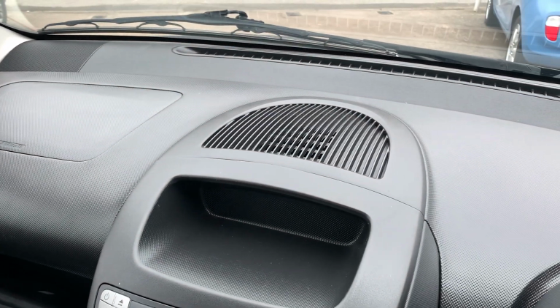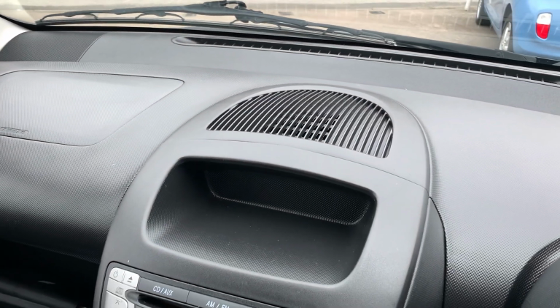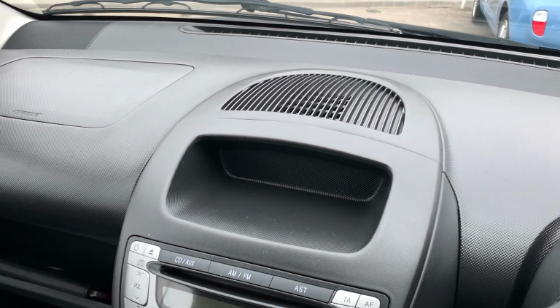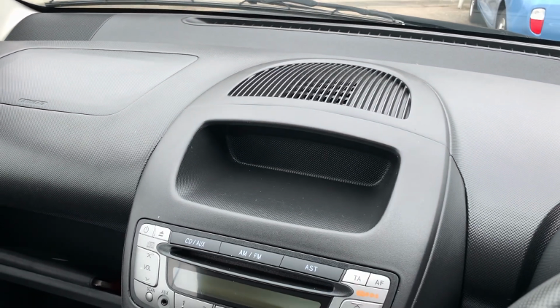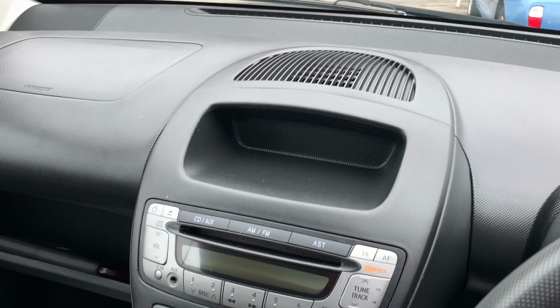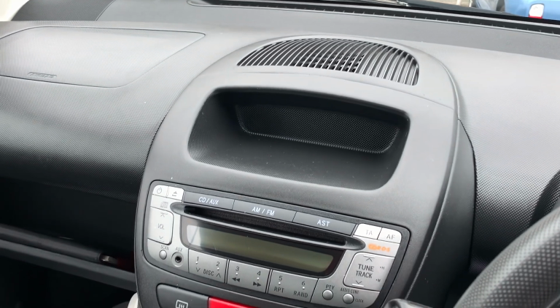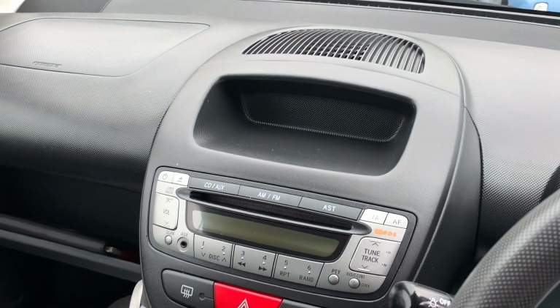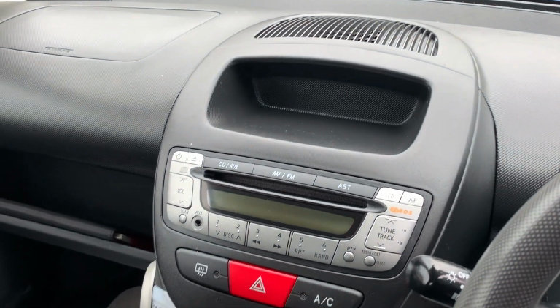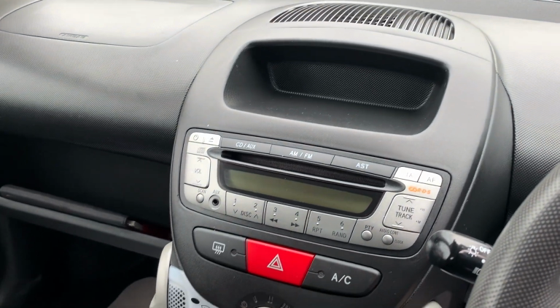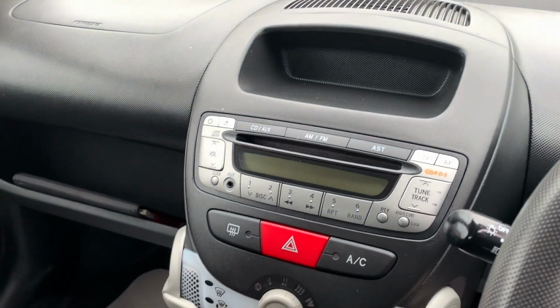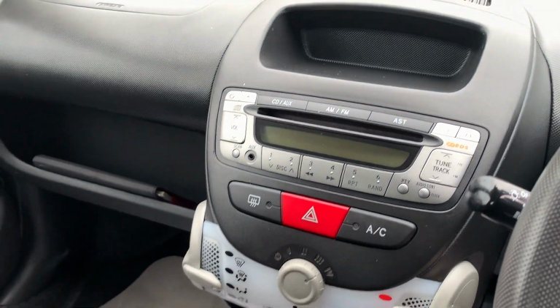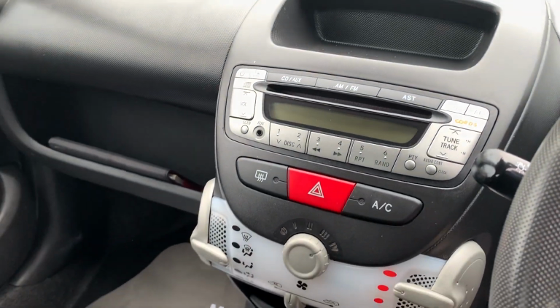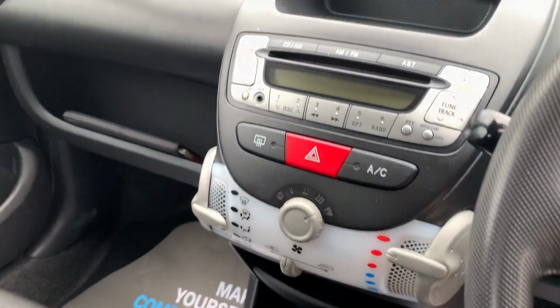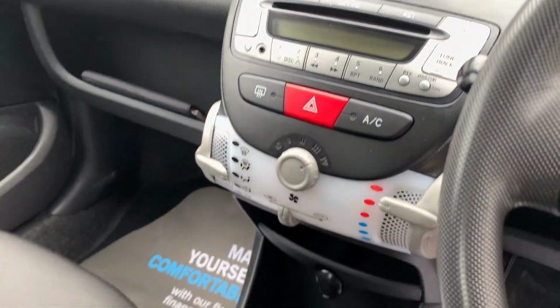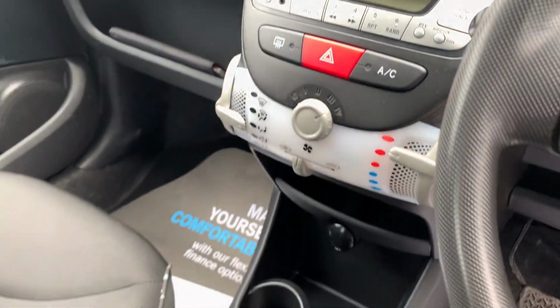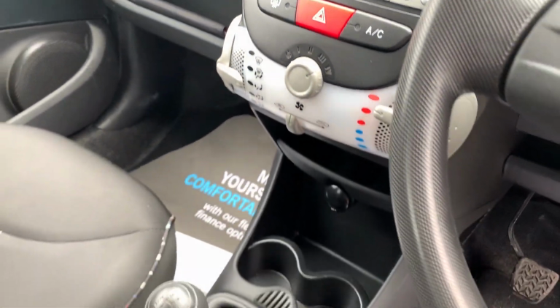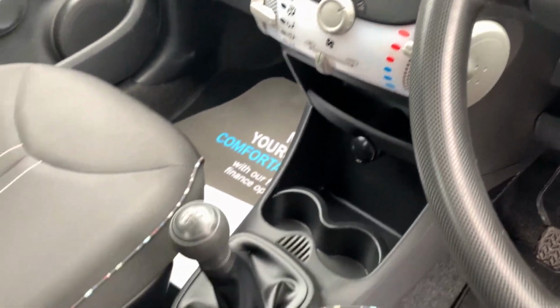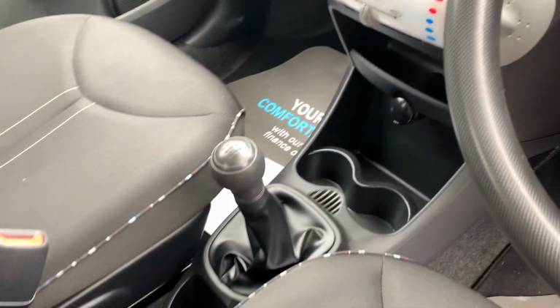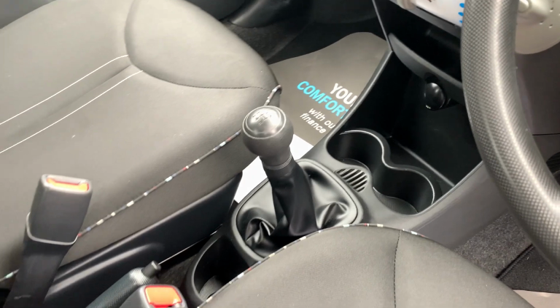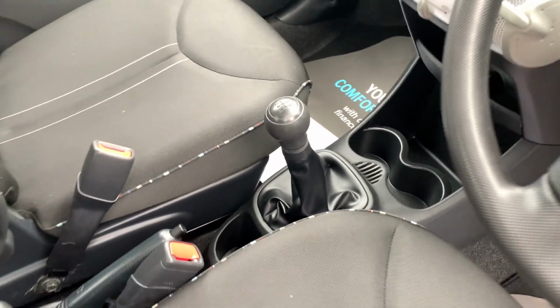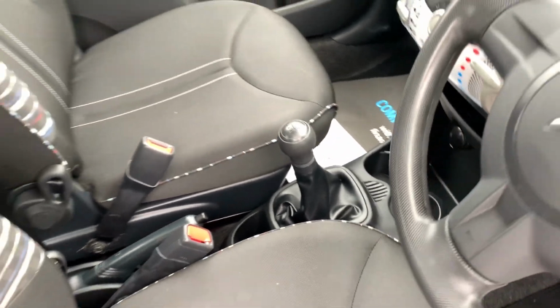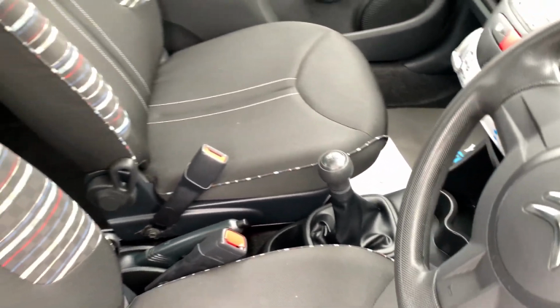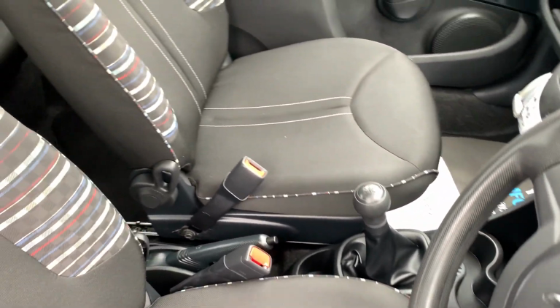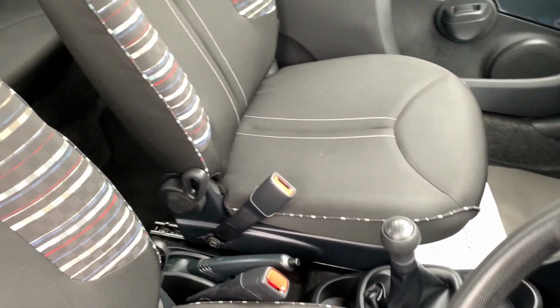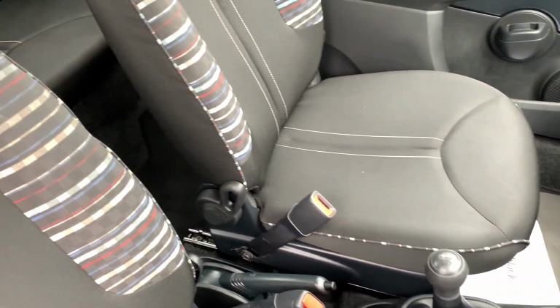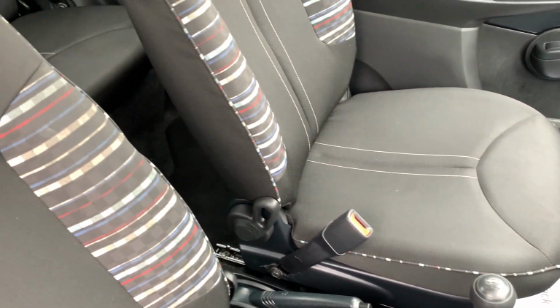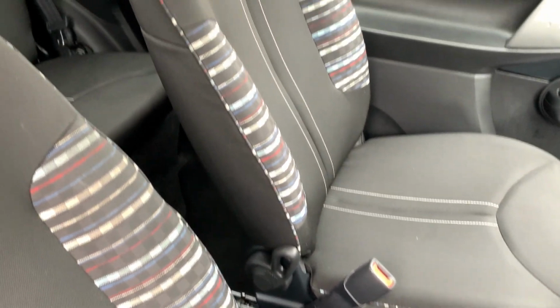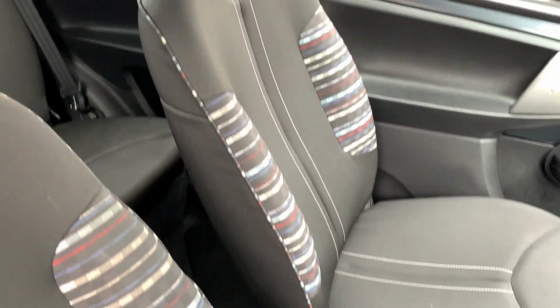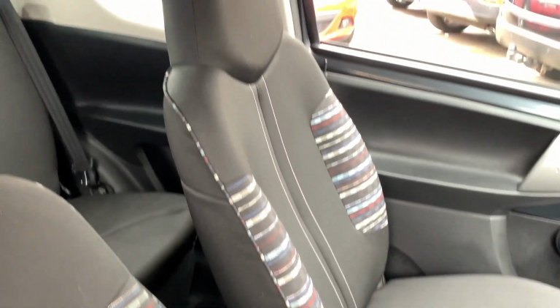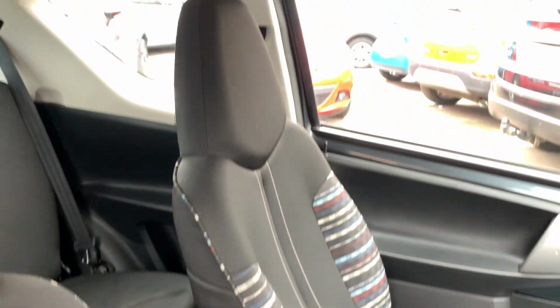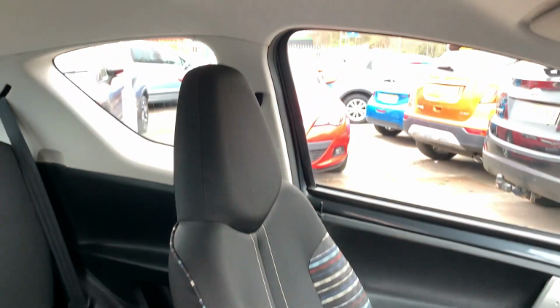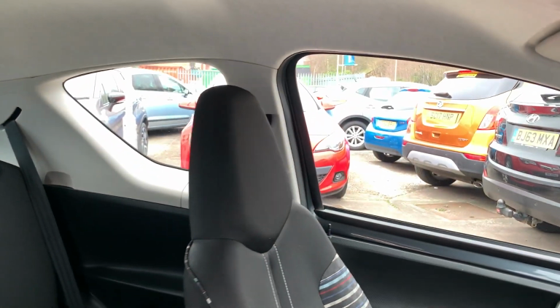Radio CD, auxiliary port, air conditioning, cupholders here, 5 speed, cloth seats in grey, coloured trim.